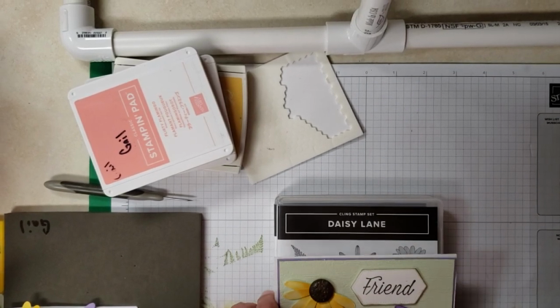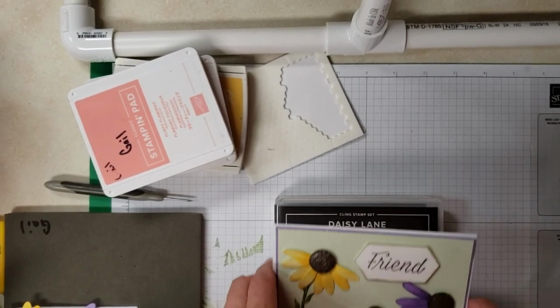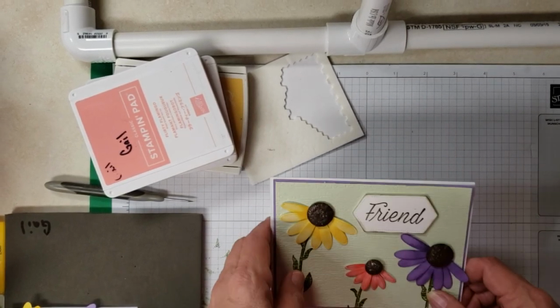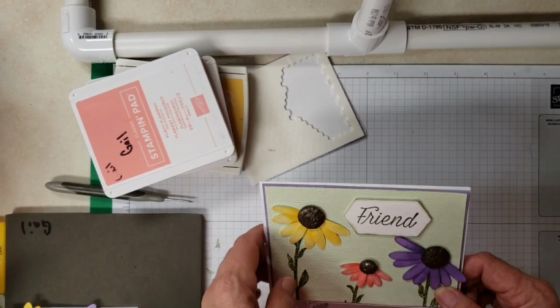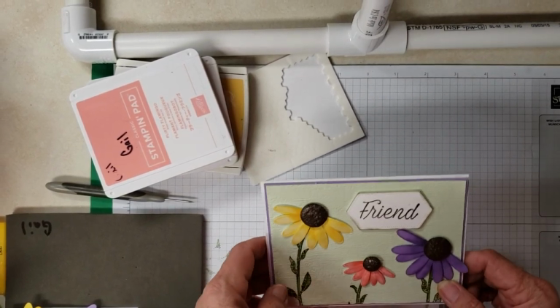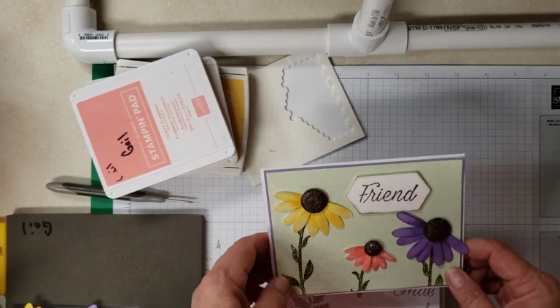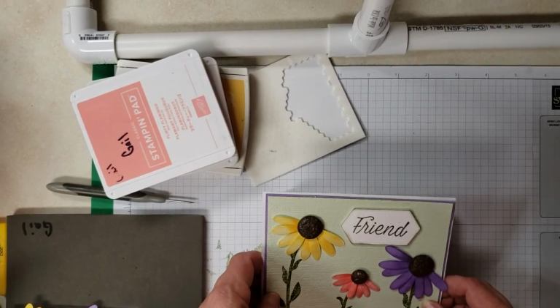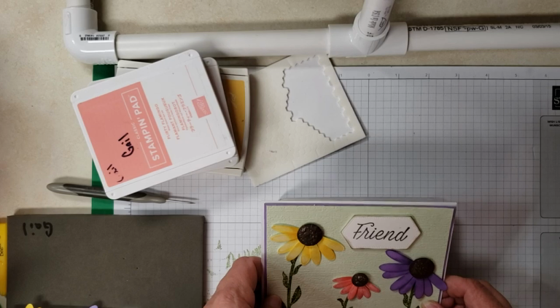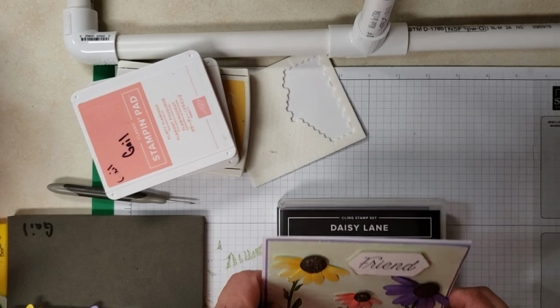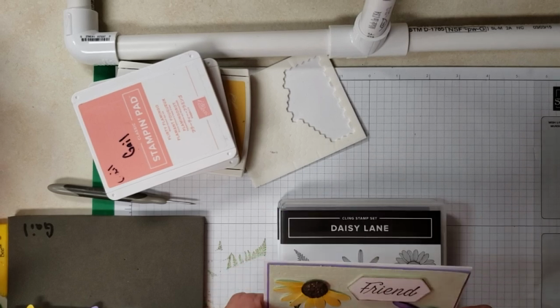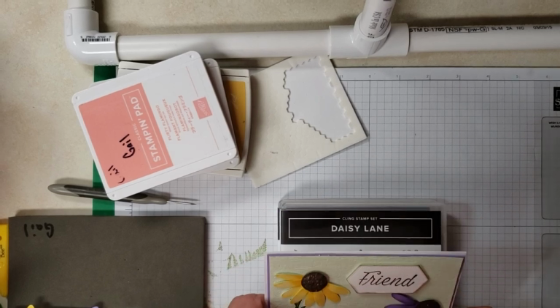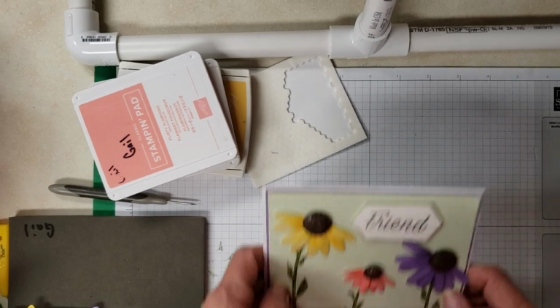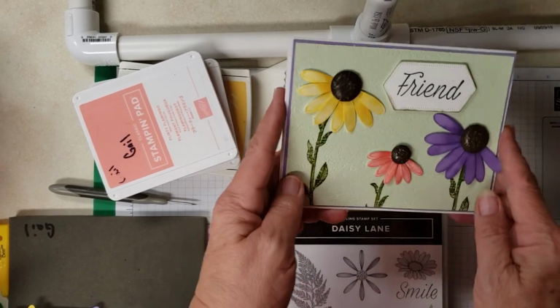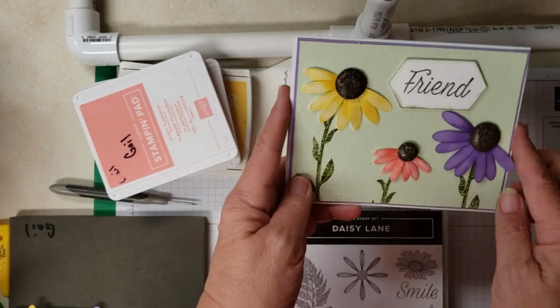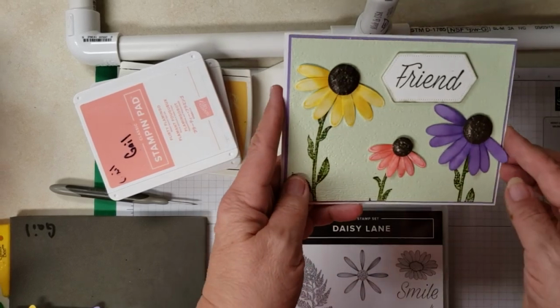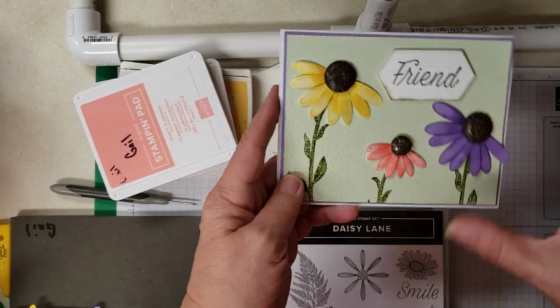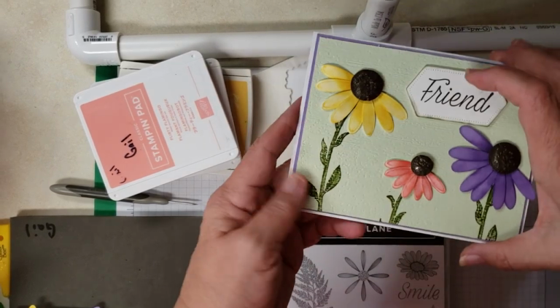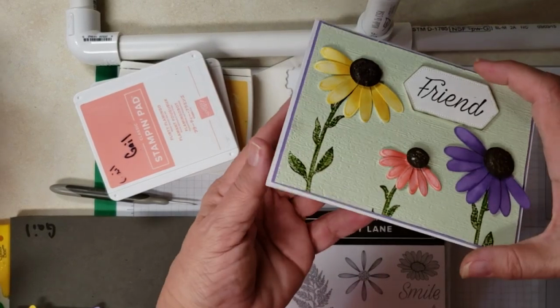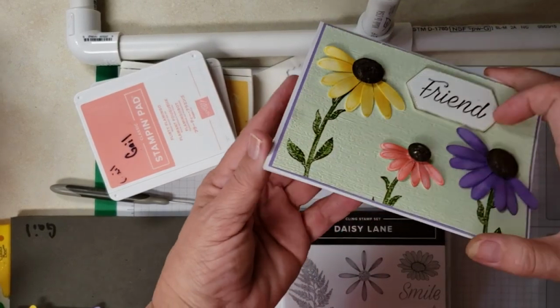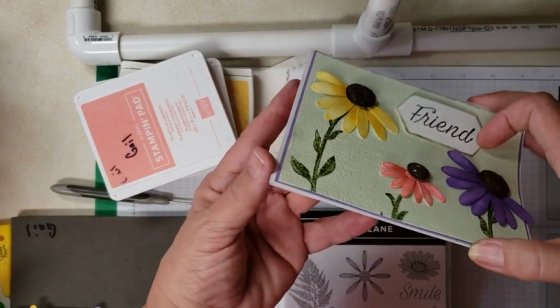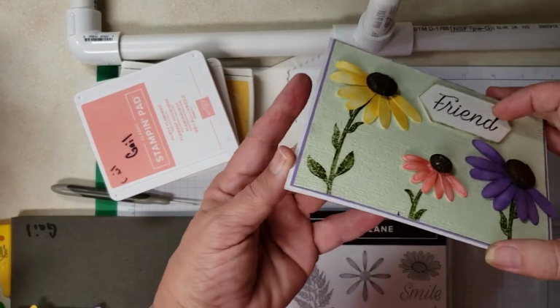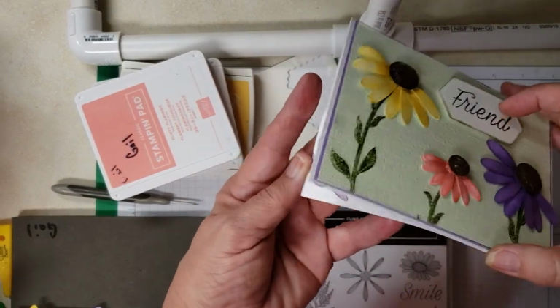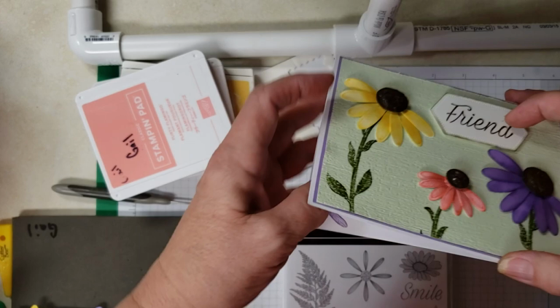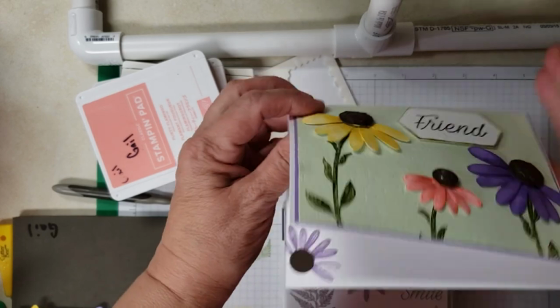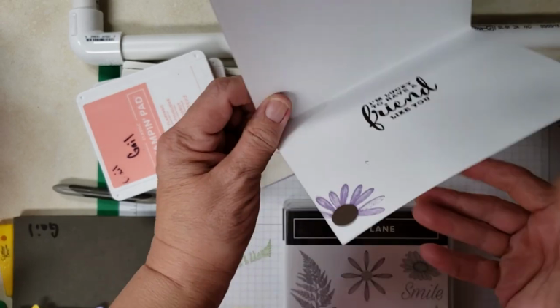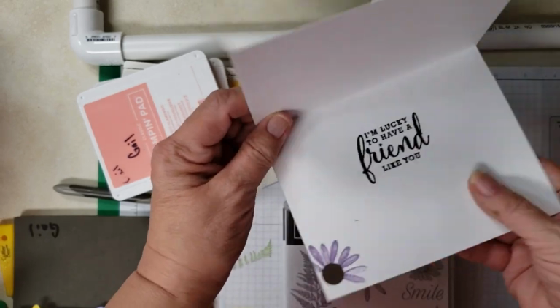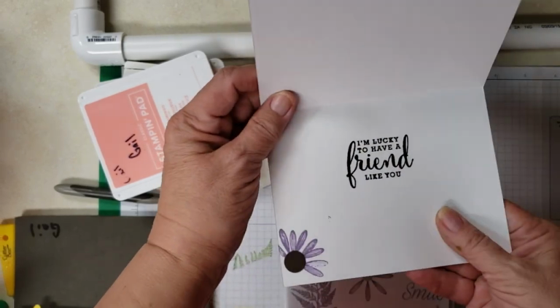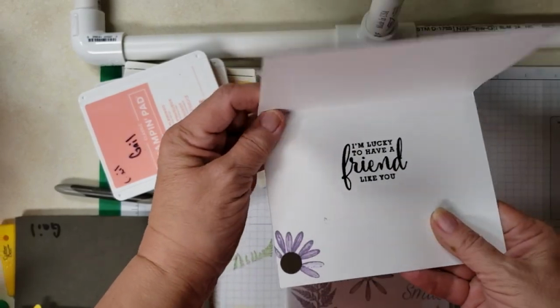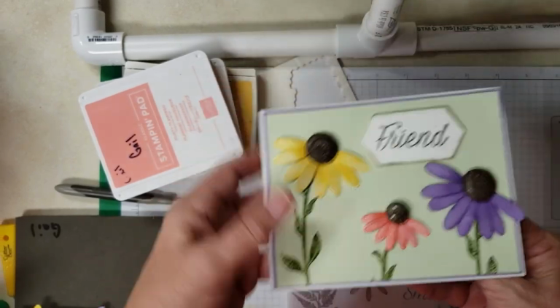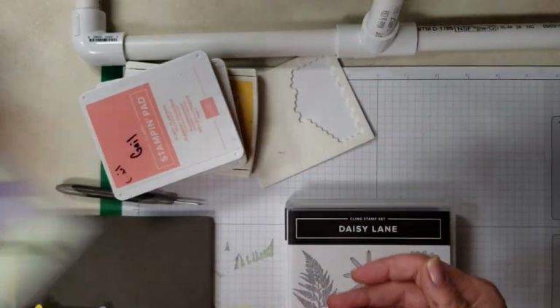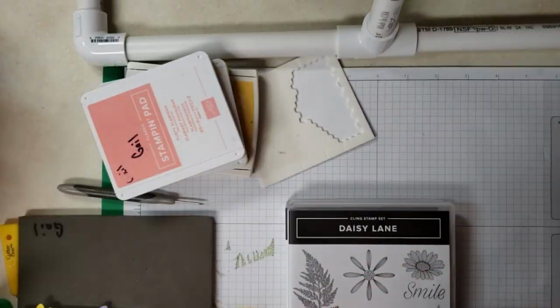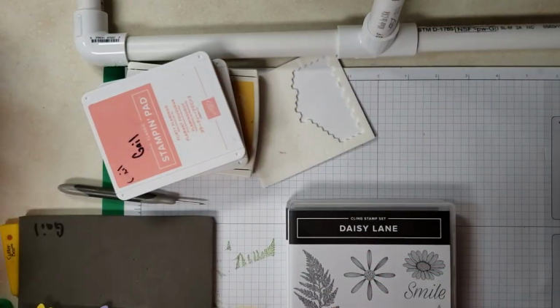Hey Stampers, I'm Gail Davenport. I'm an independent demonstrator with Stampin' Up! Today this is the card that we're going to make, and we're going to be using the Daisy Lane and the Love What You Do stamp set.